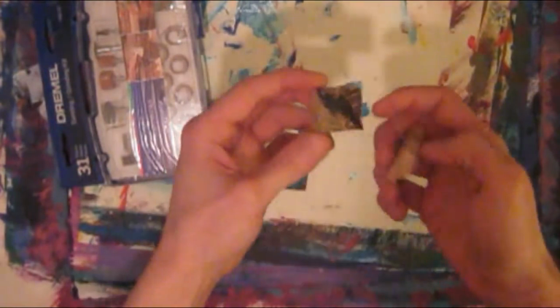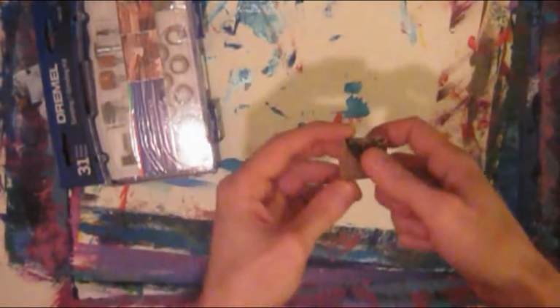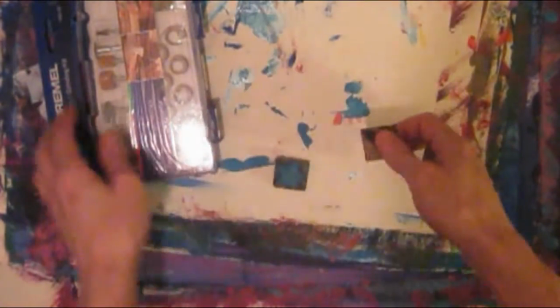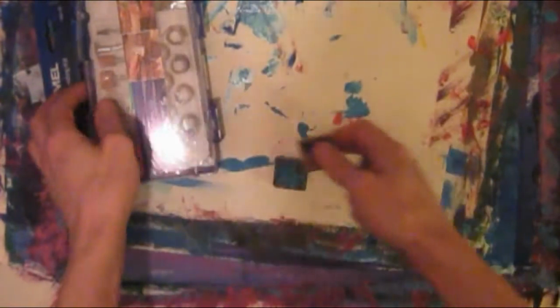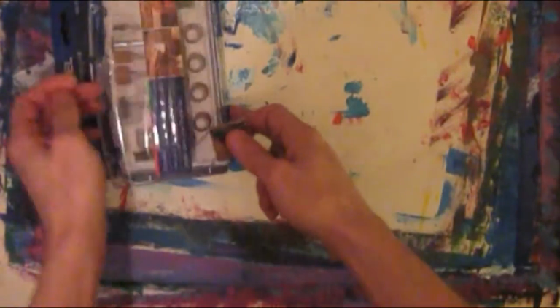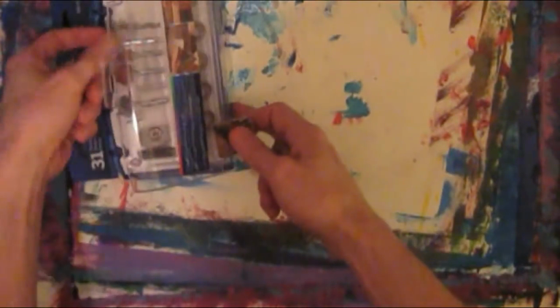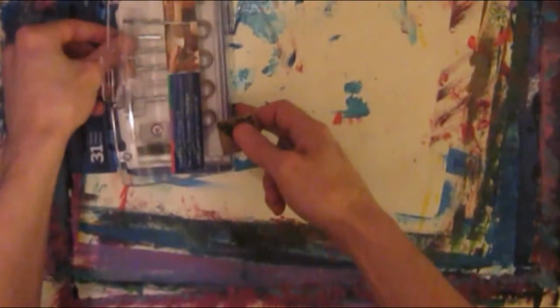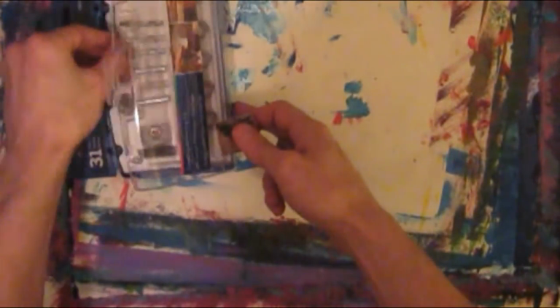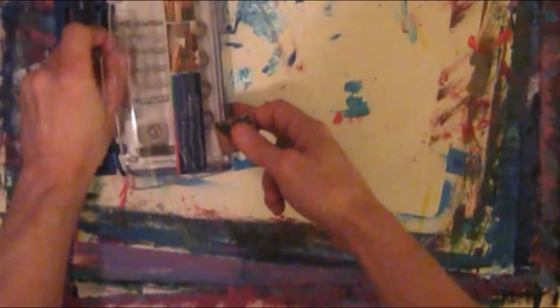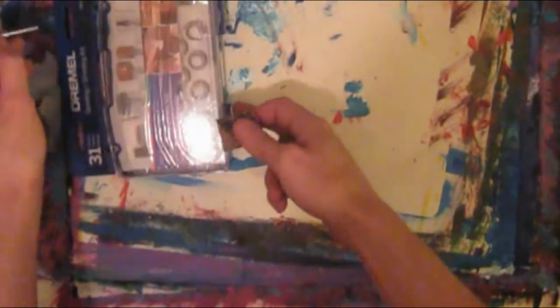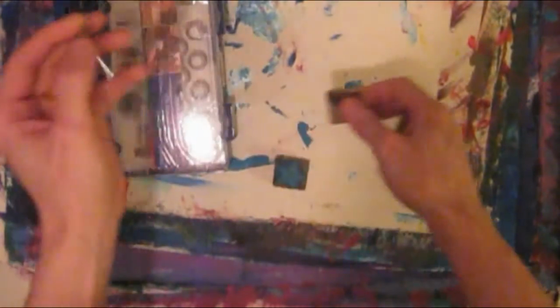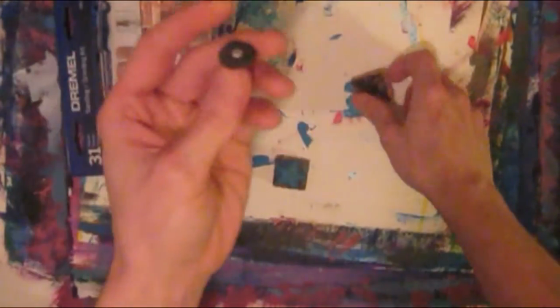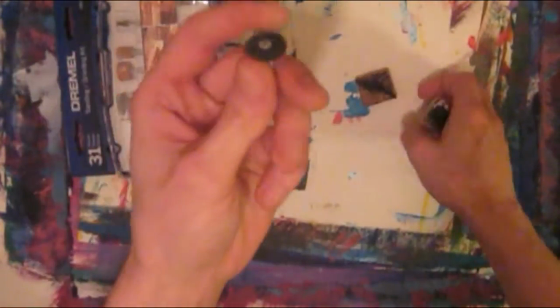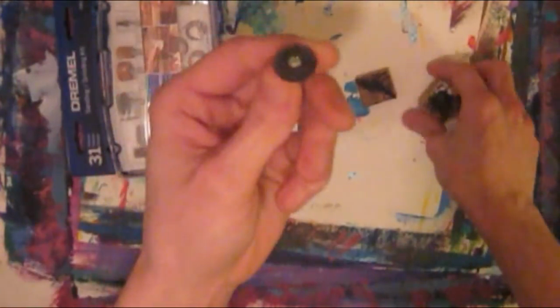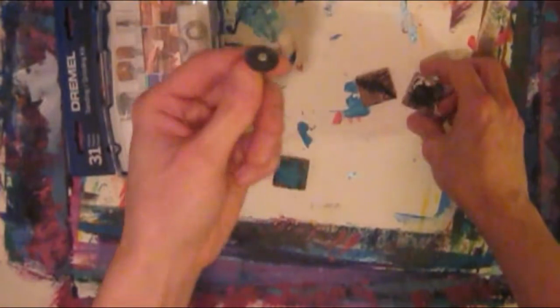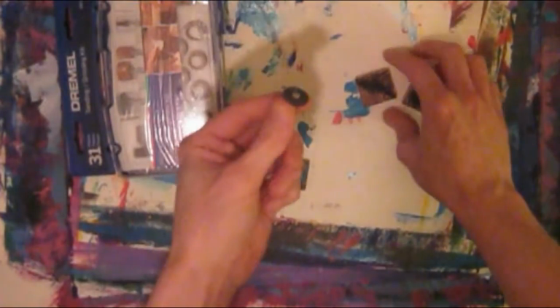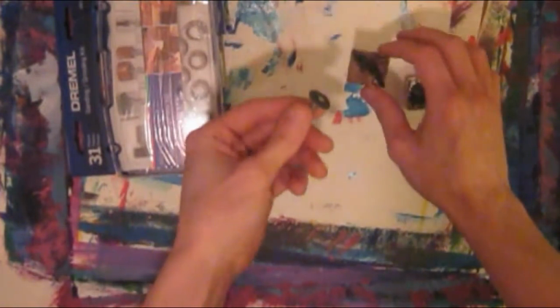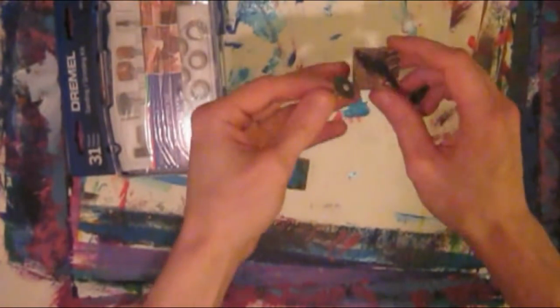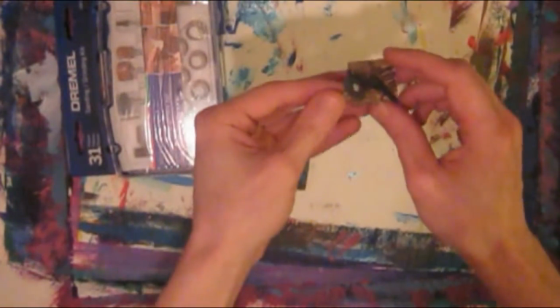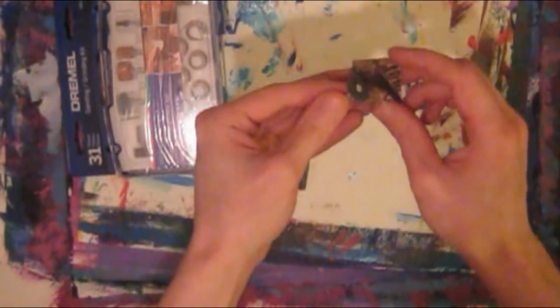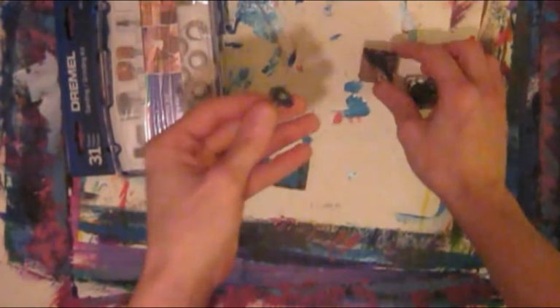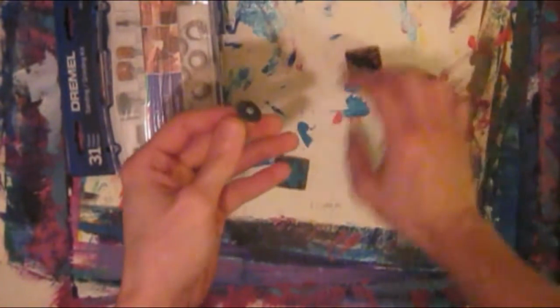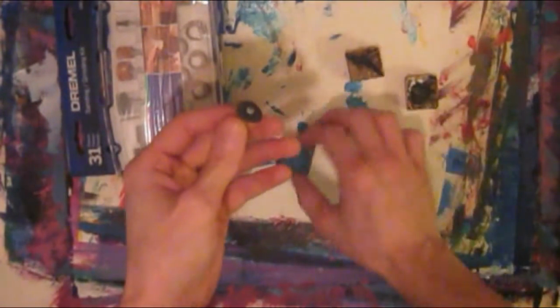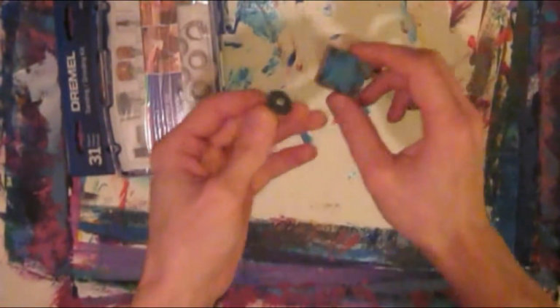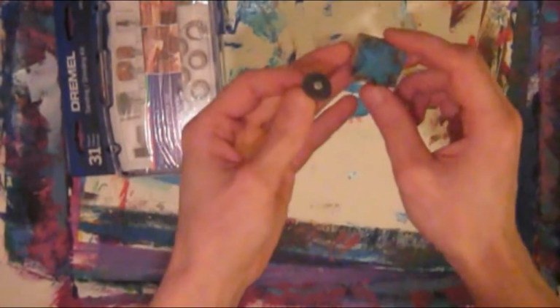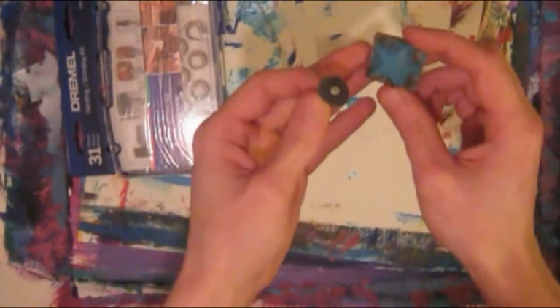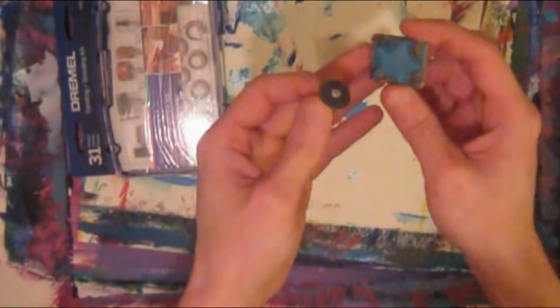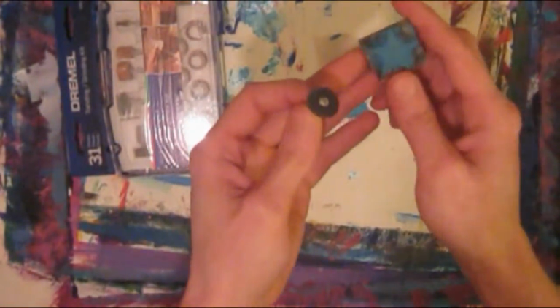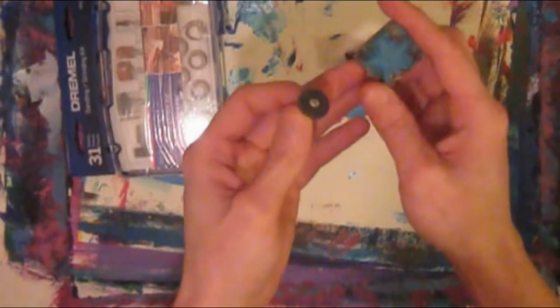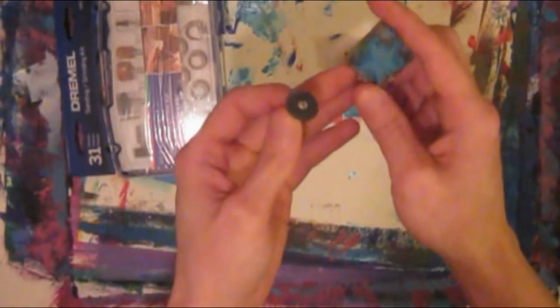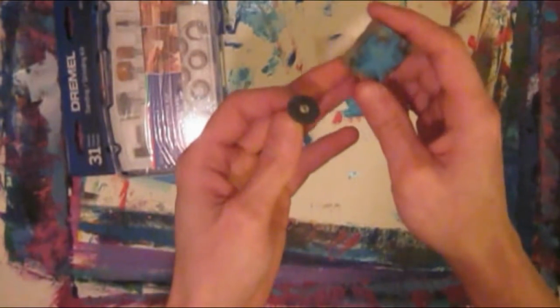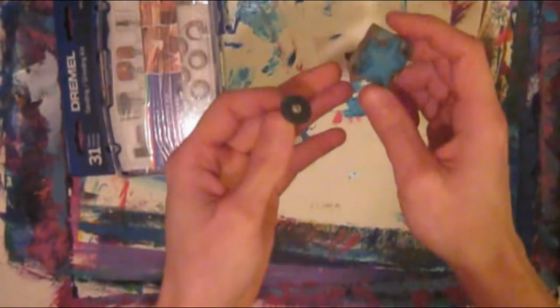I used the thin sandpaper bit to do the edges of these stampers. I did this one in a separate tutorial video for it.